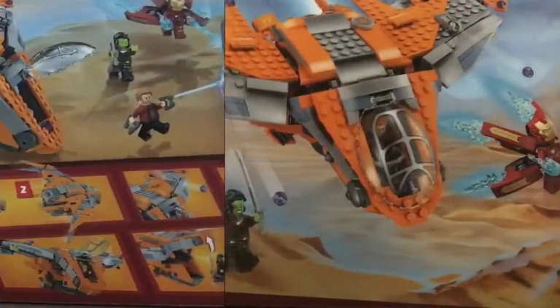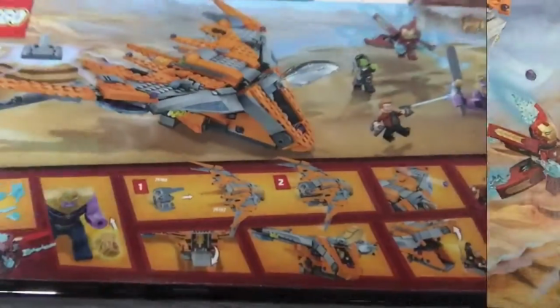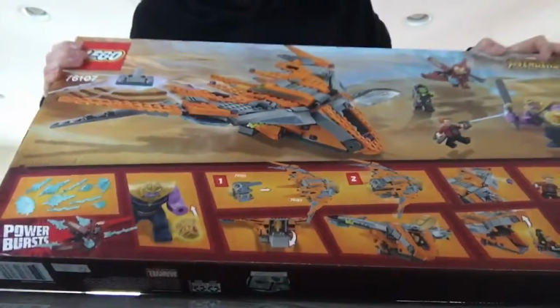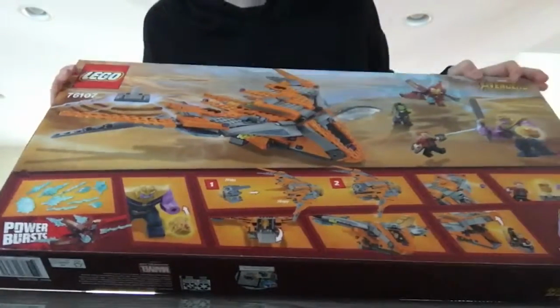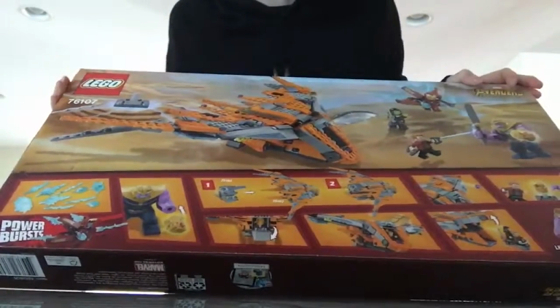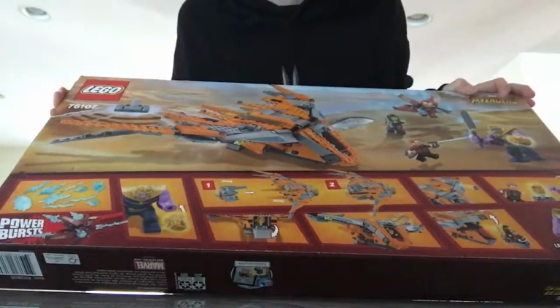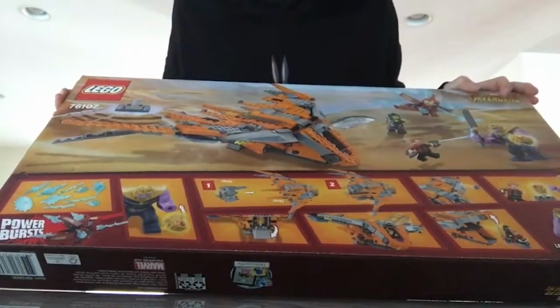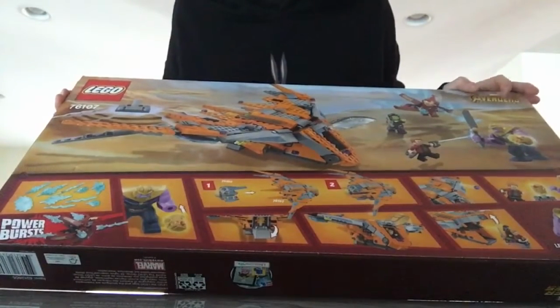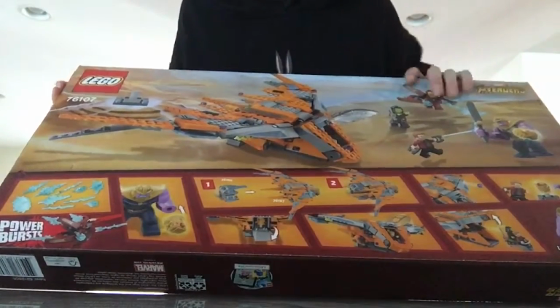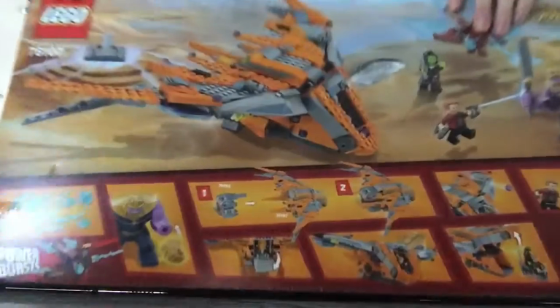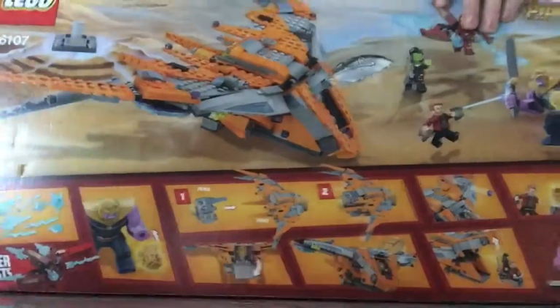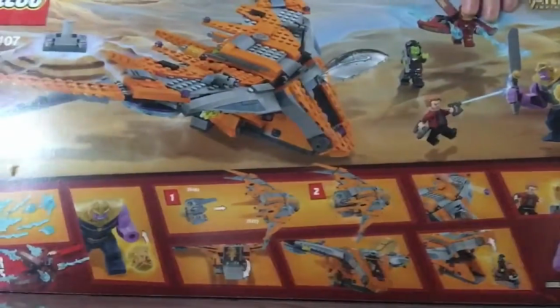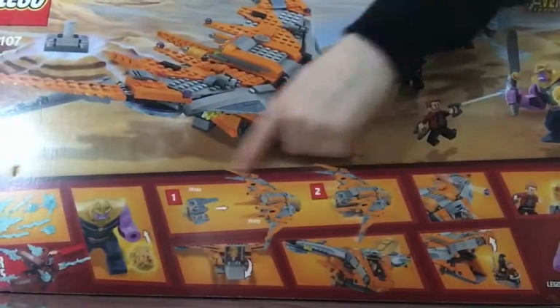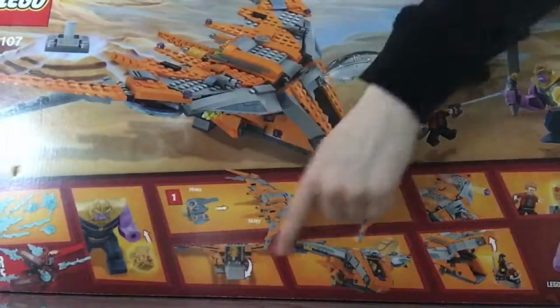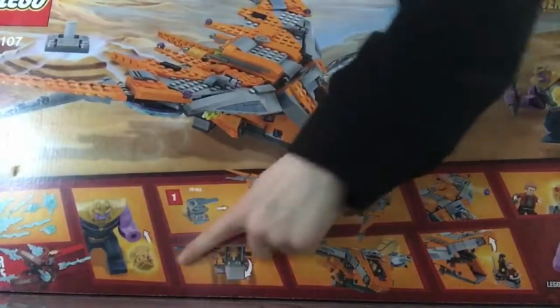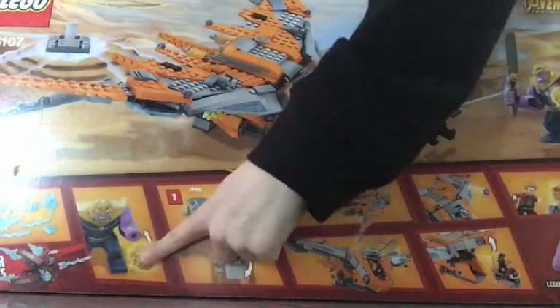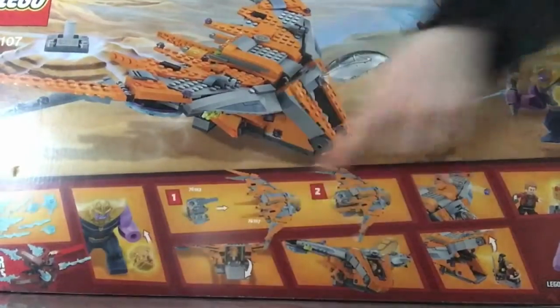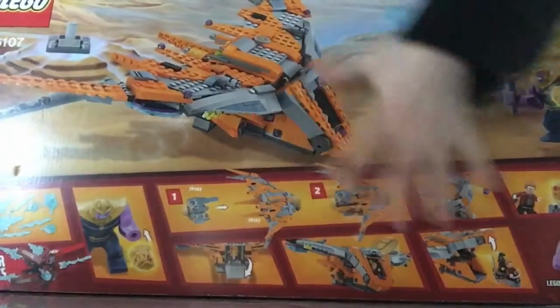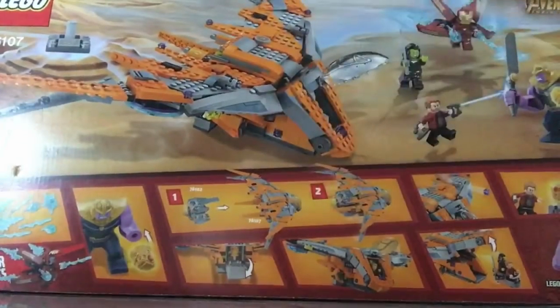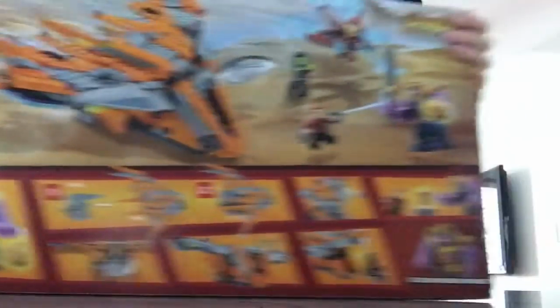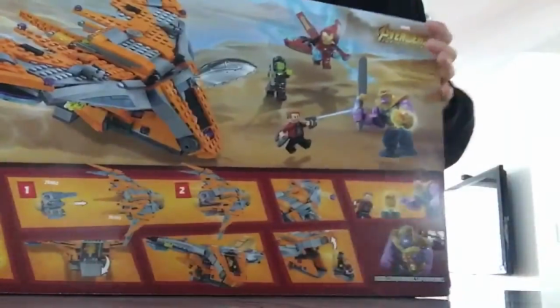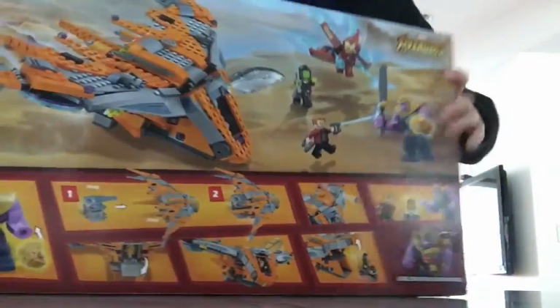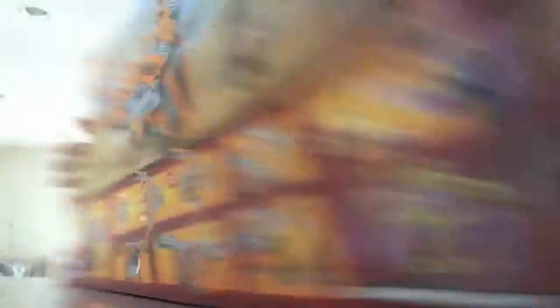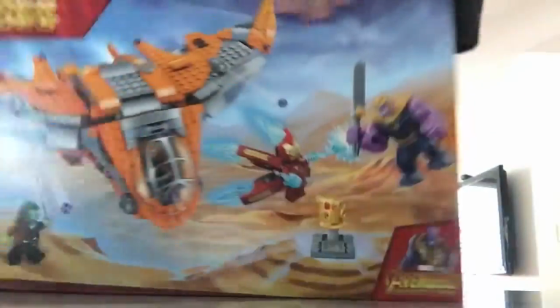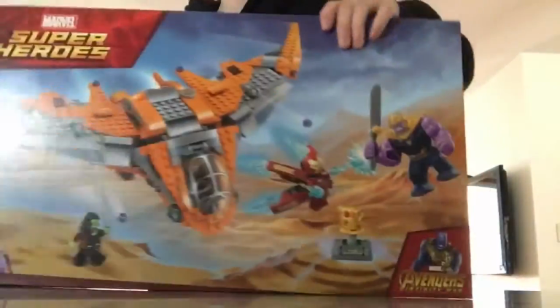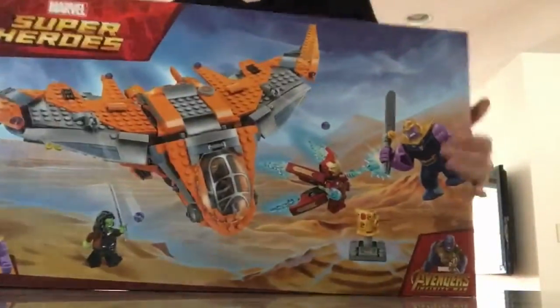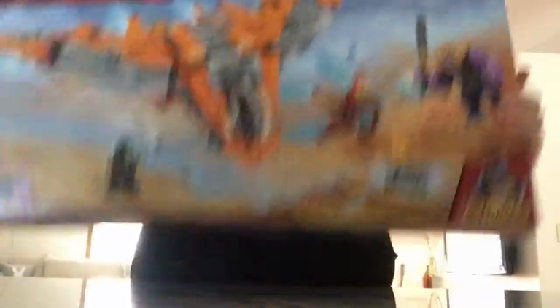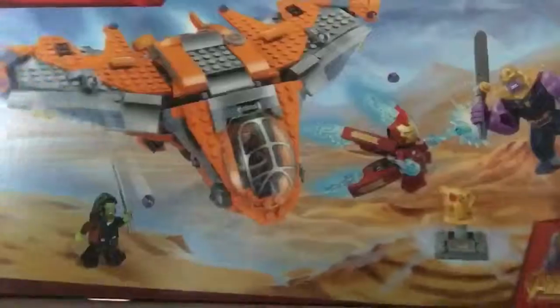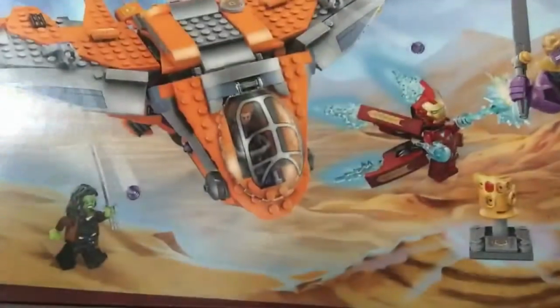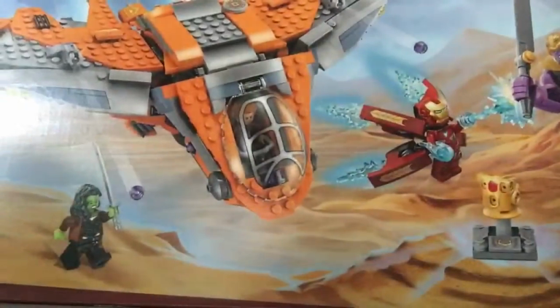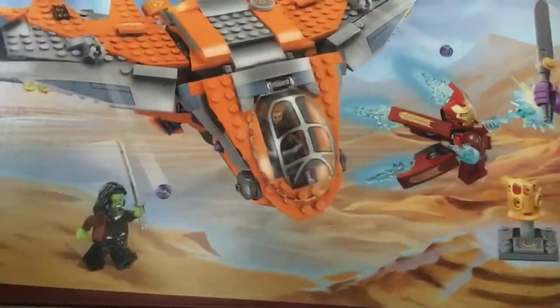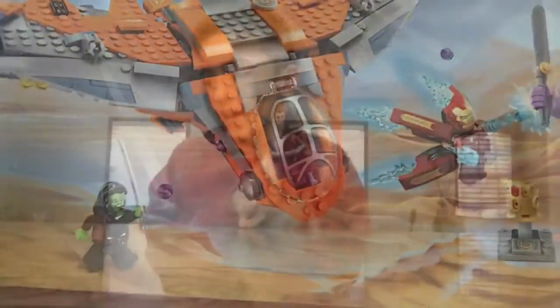At the back here, we got some pretty cool play features. The Gauntlet, stuff like that. So I will see you guys when we have this thing all finished.